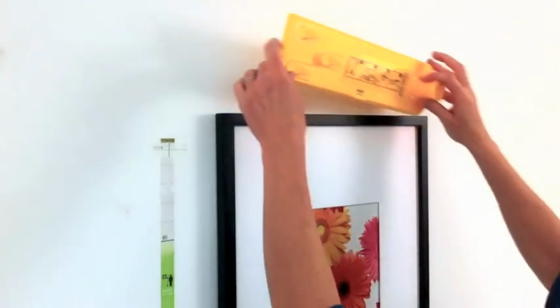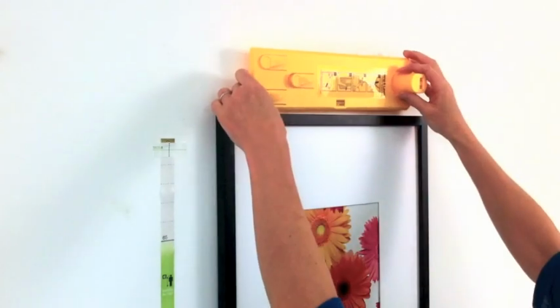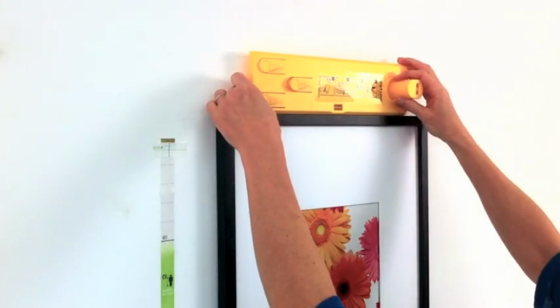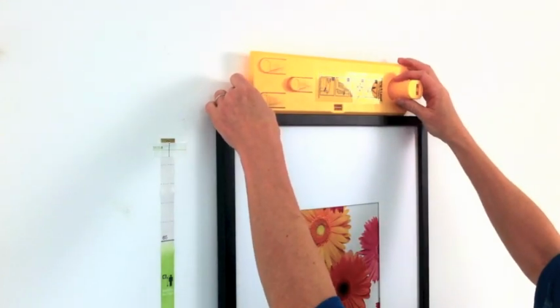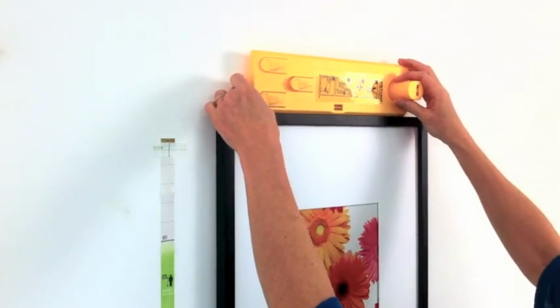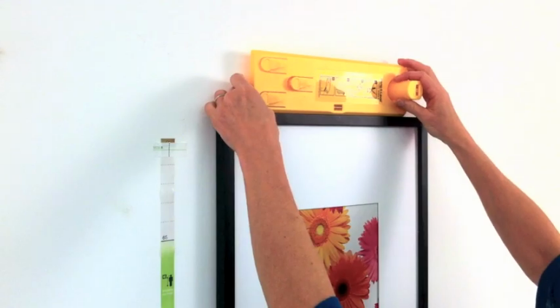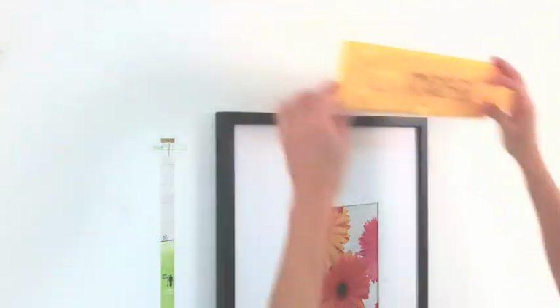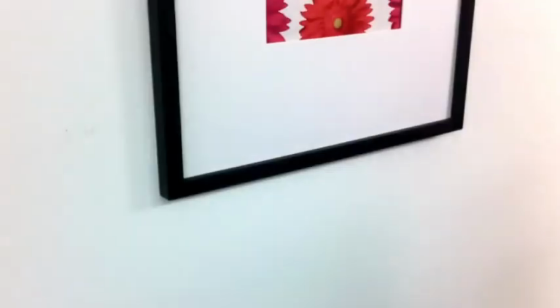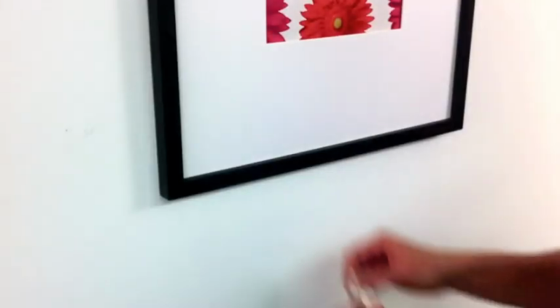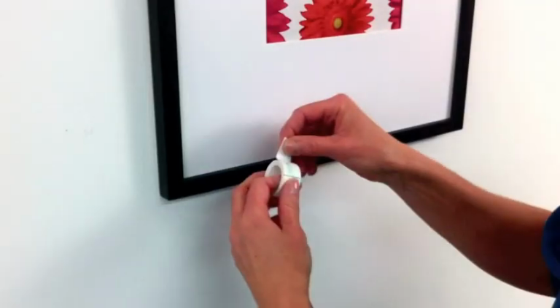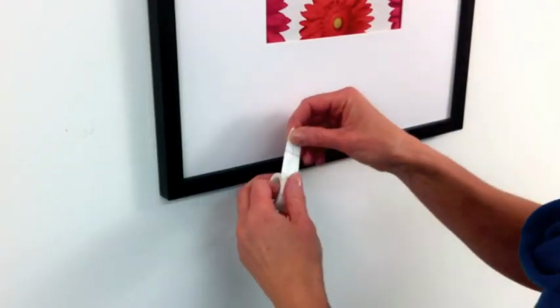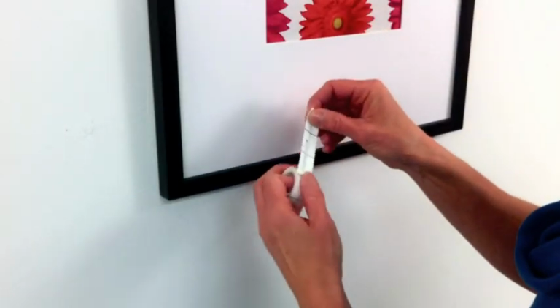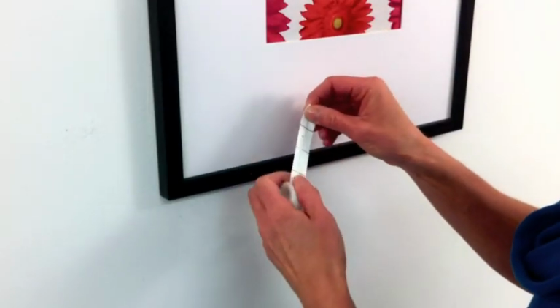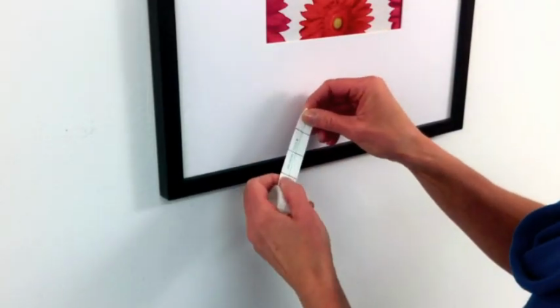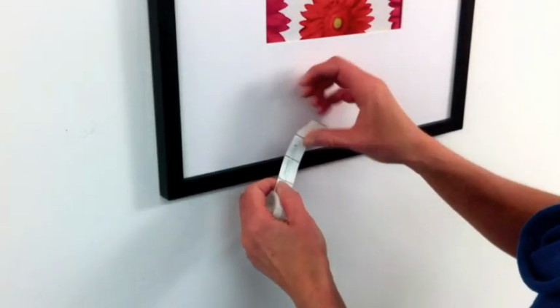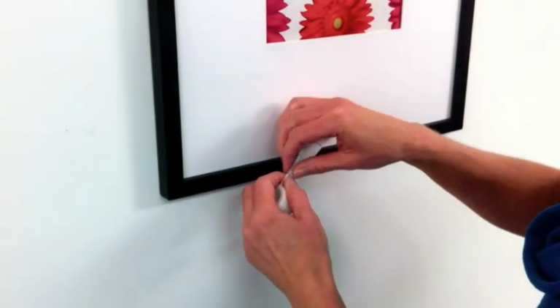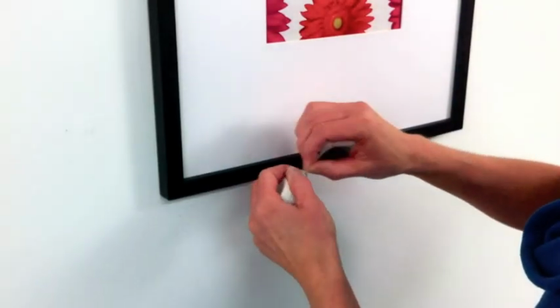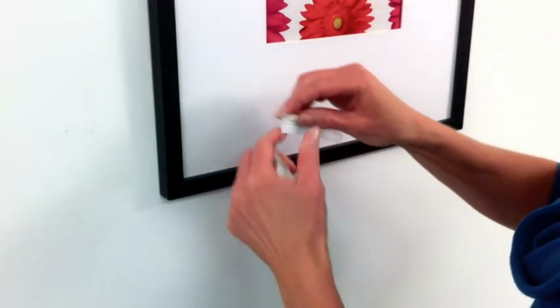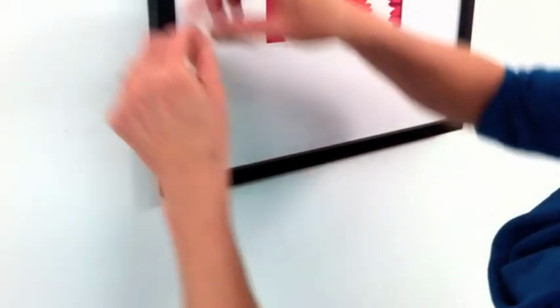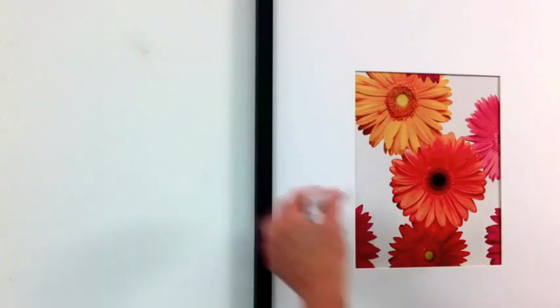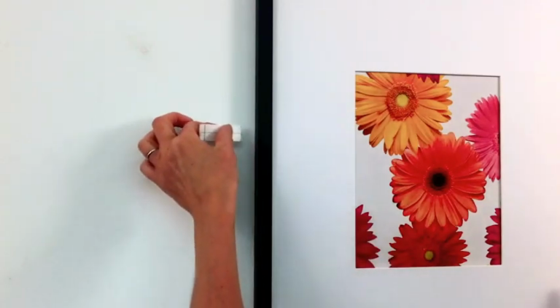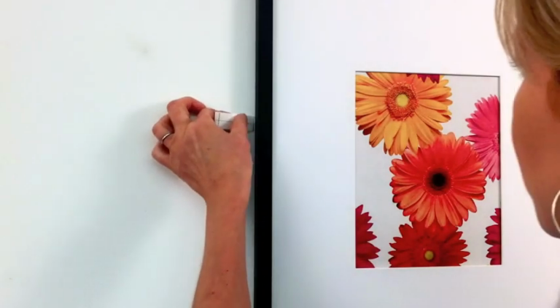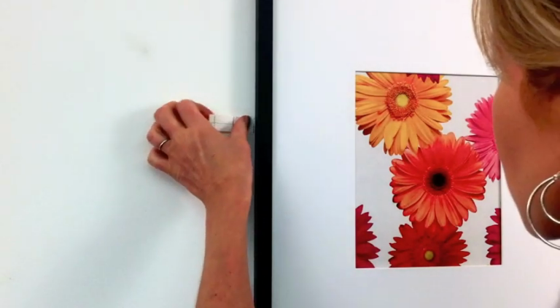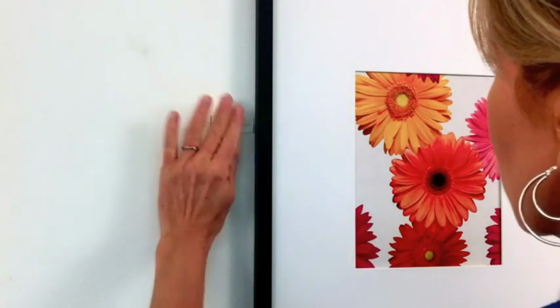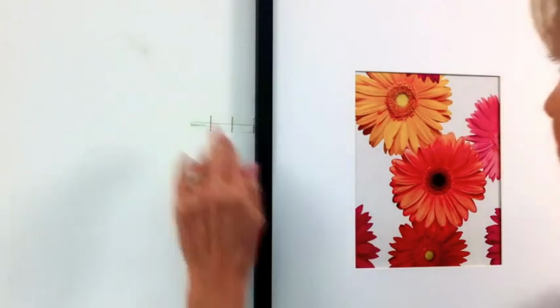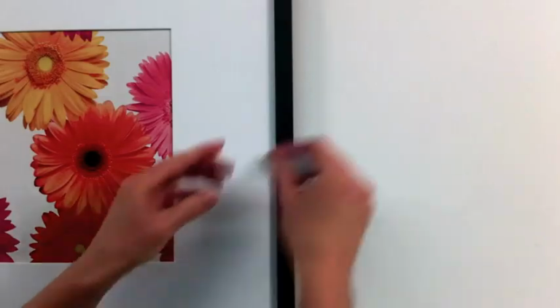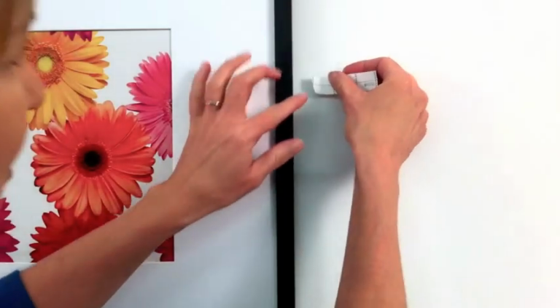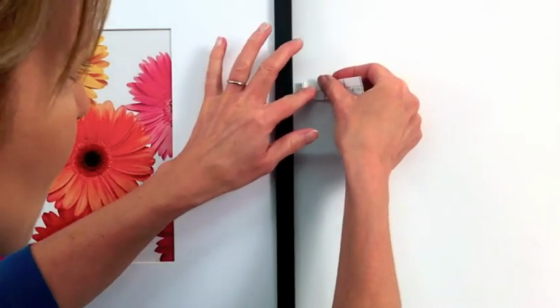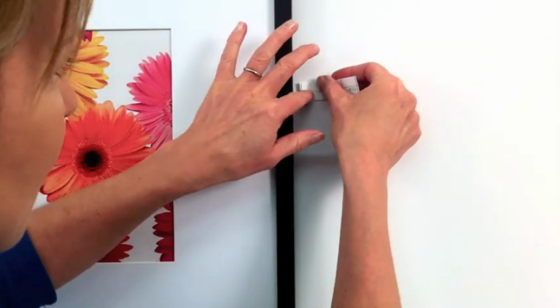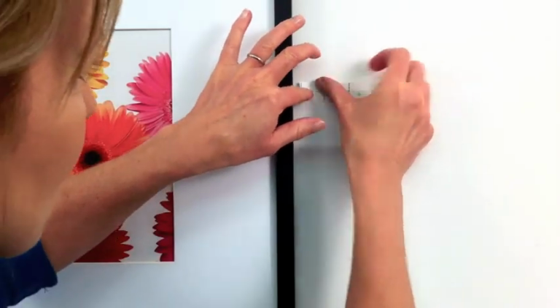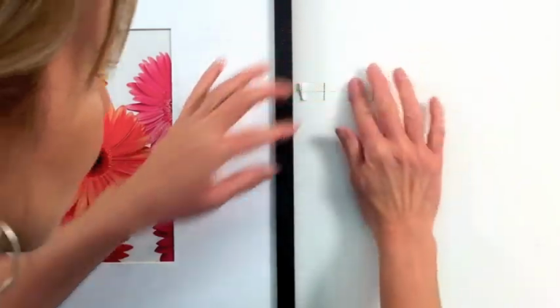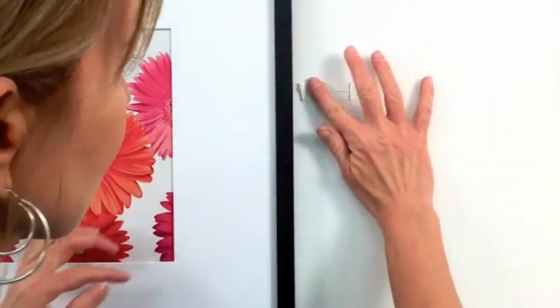Make sure that it's level before continuing. Tear off two equal sized pieces of painter's tape or spacer tape and place them on each side of the frame. This will help you make sure that the spacing is even.